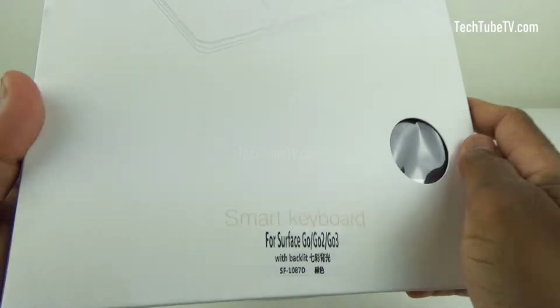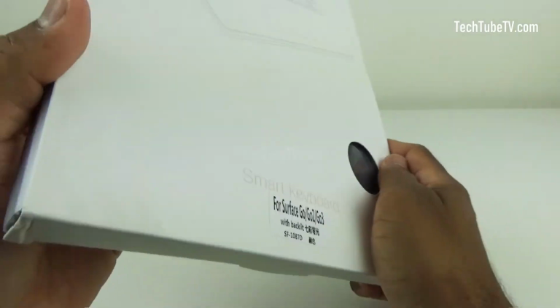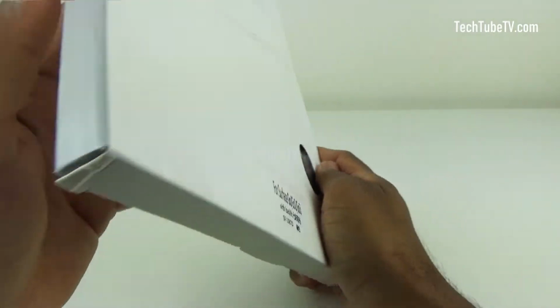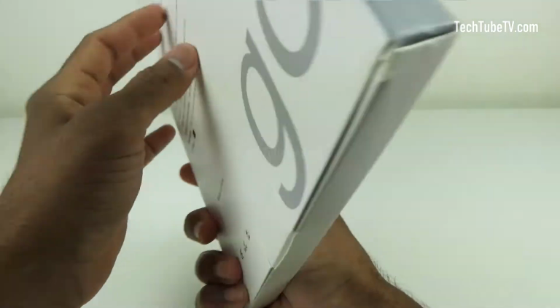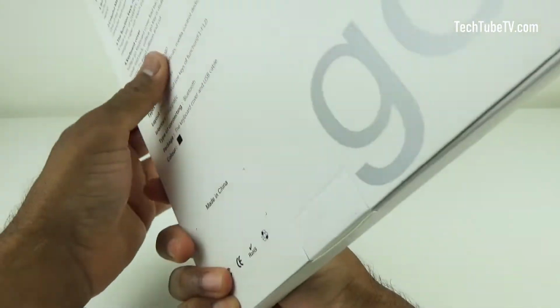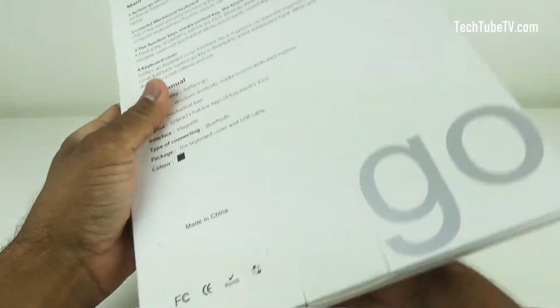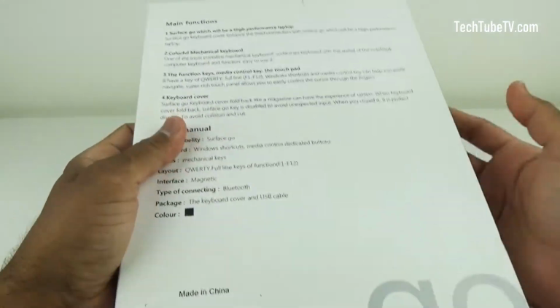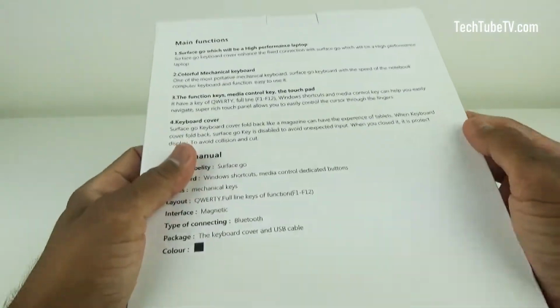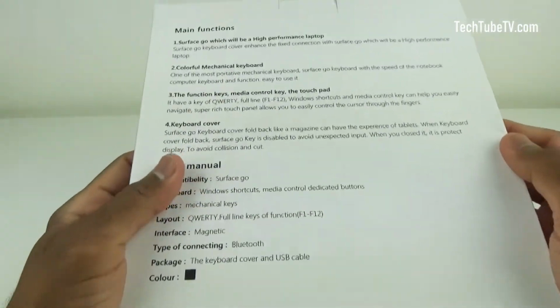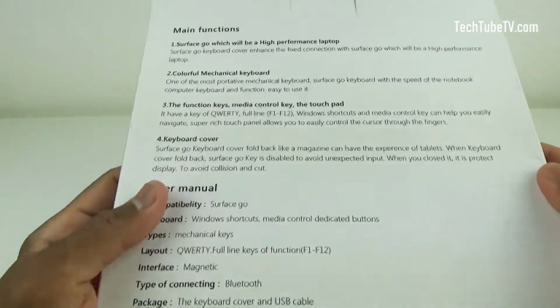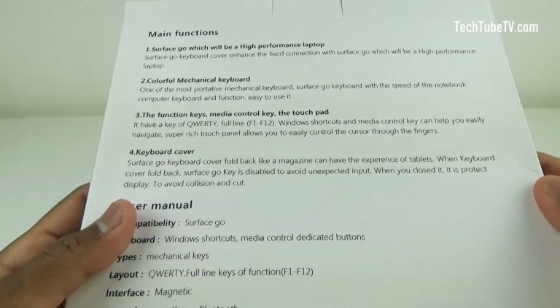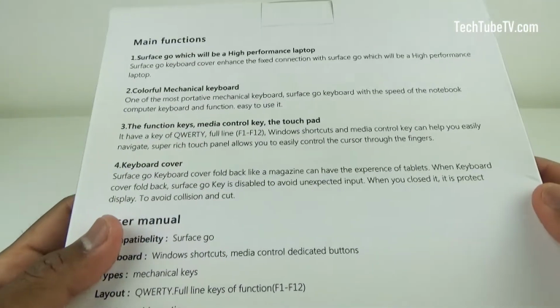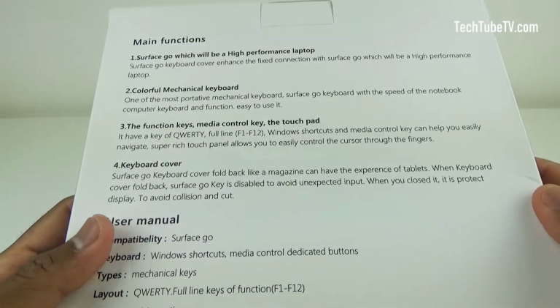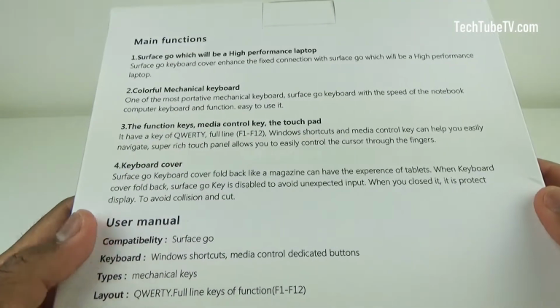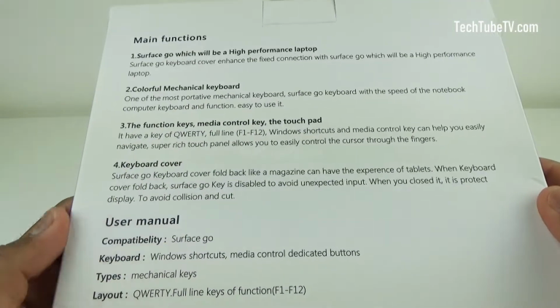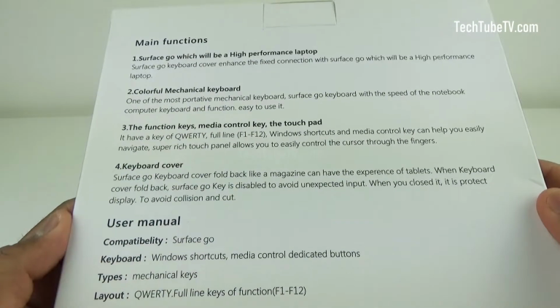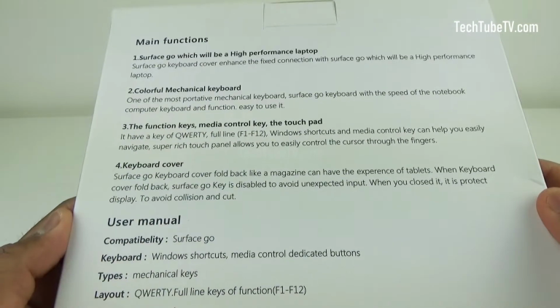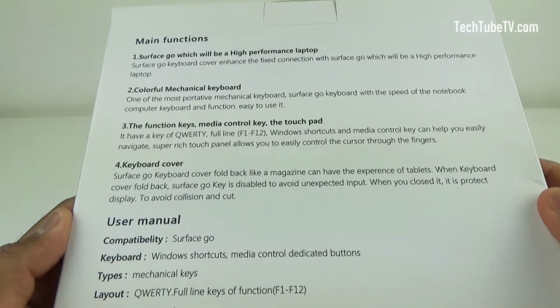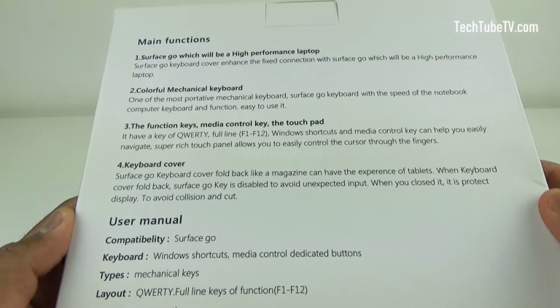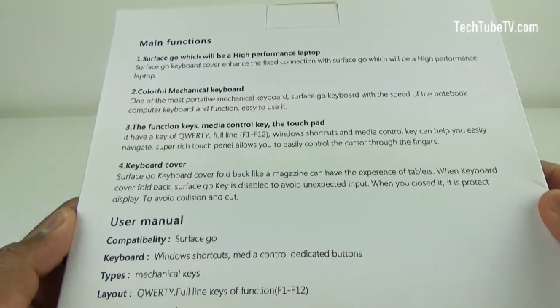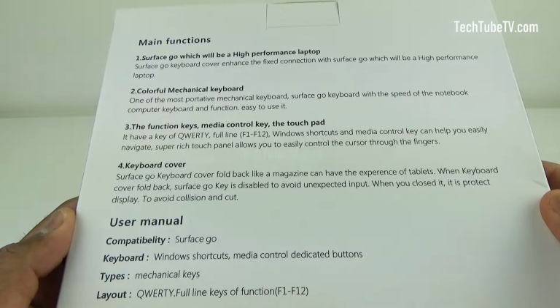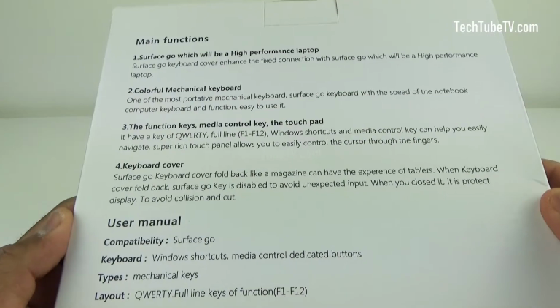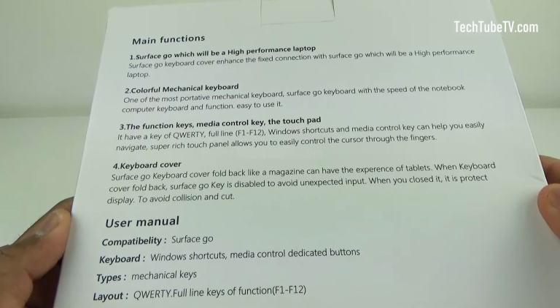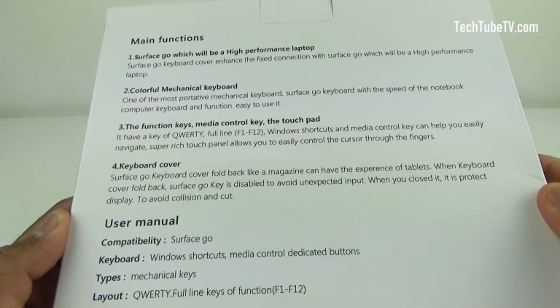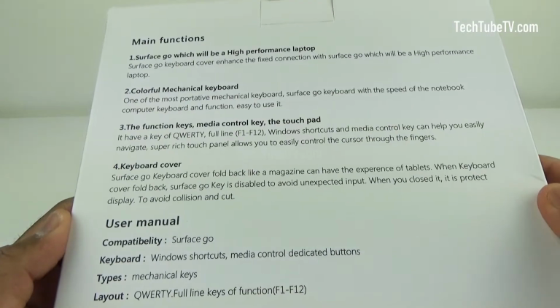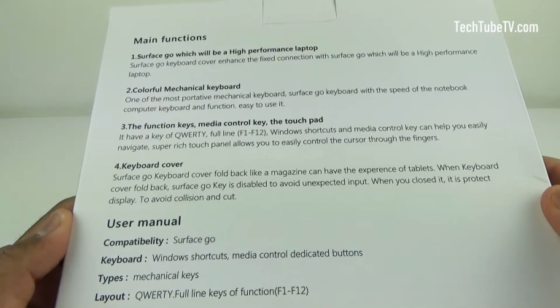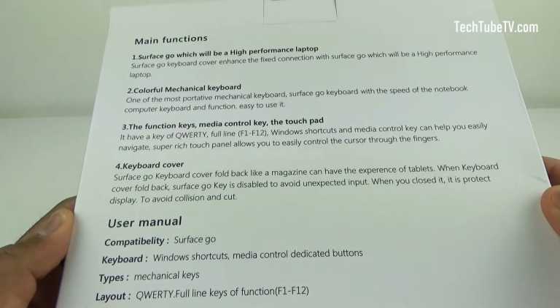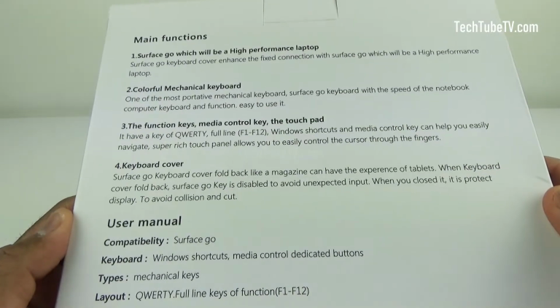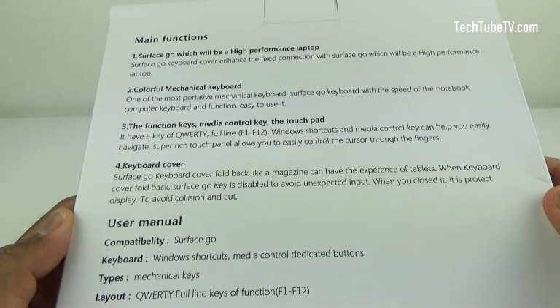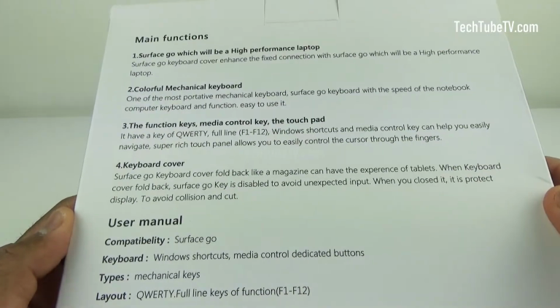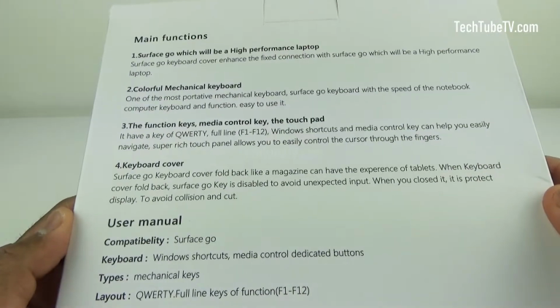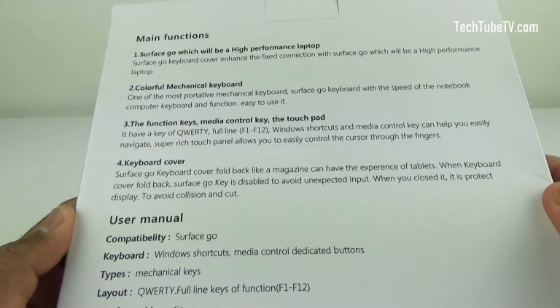At the back of the box are some descriptions and features of the type cover keyboard. Ignore the grammar and spelling mistakes and you'll be just fine.